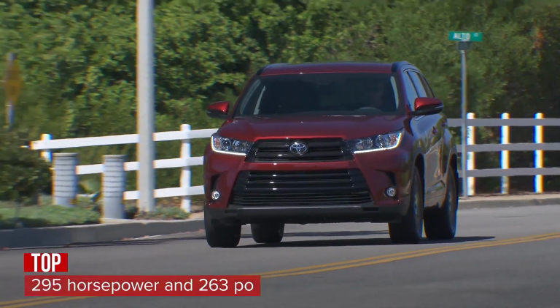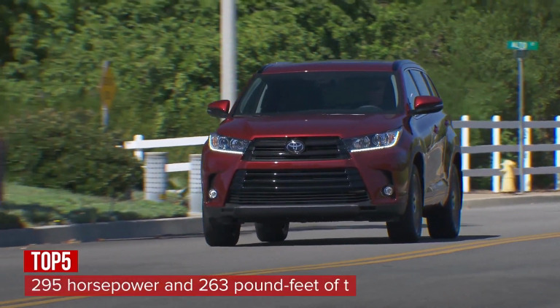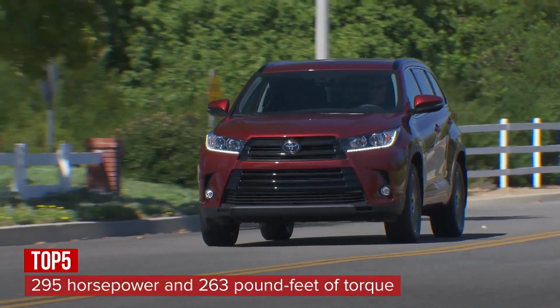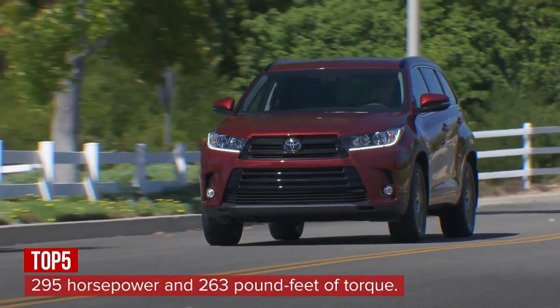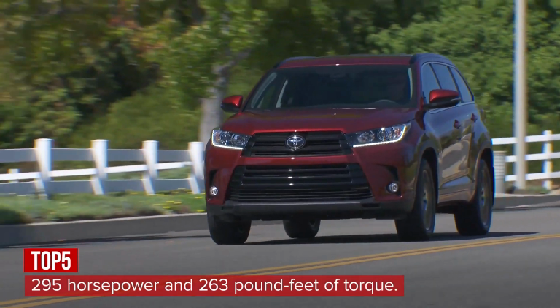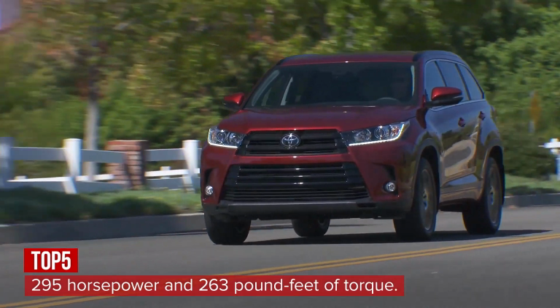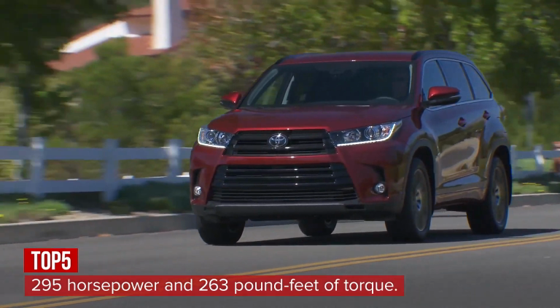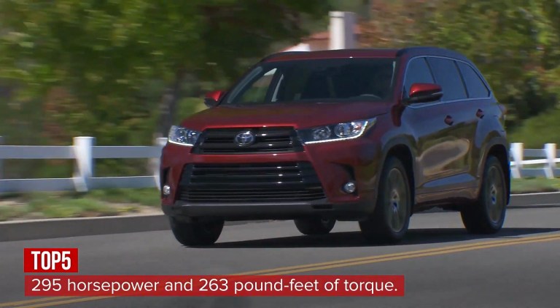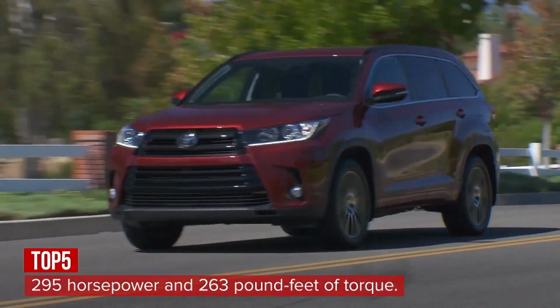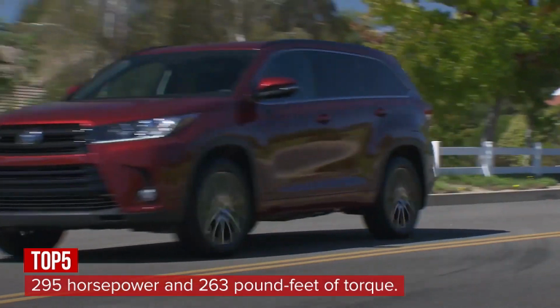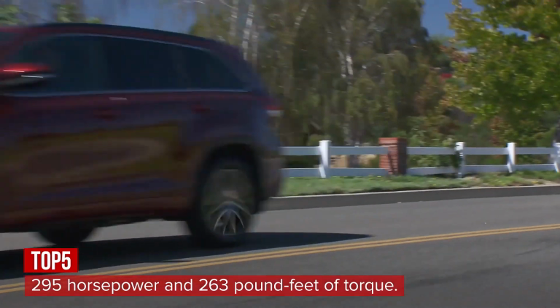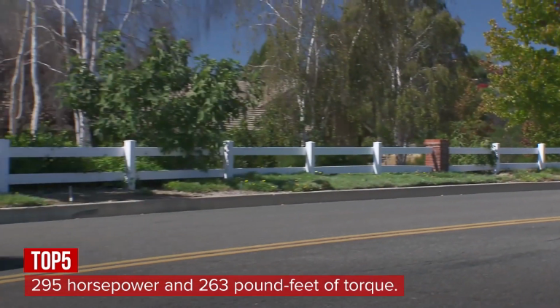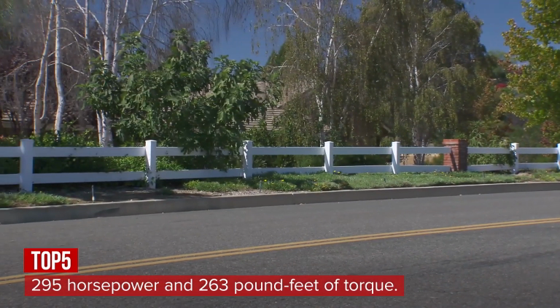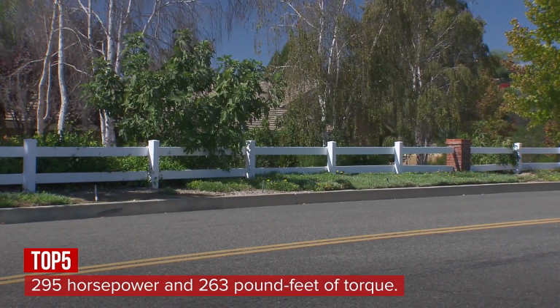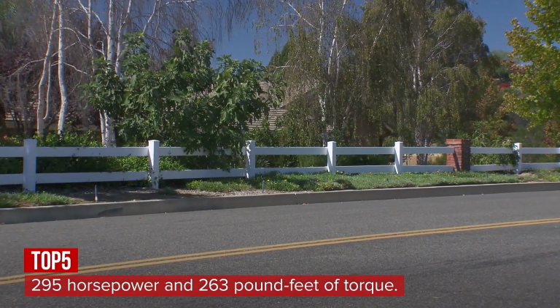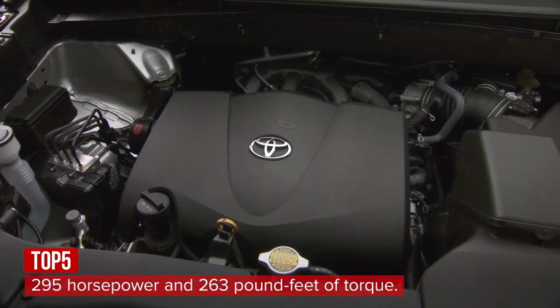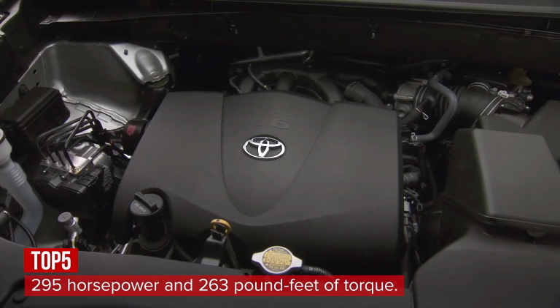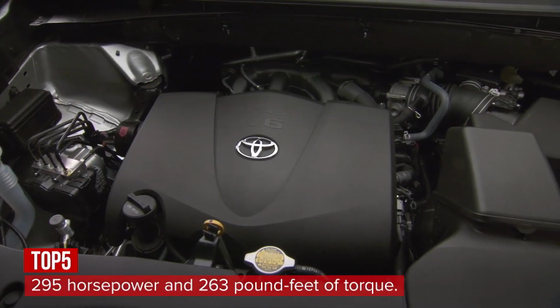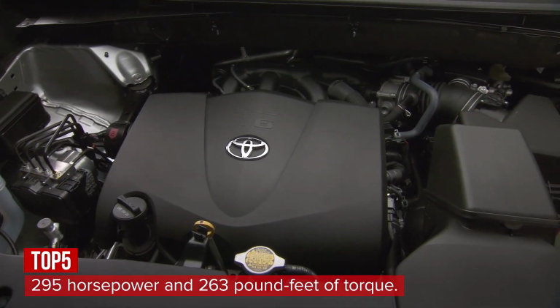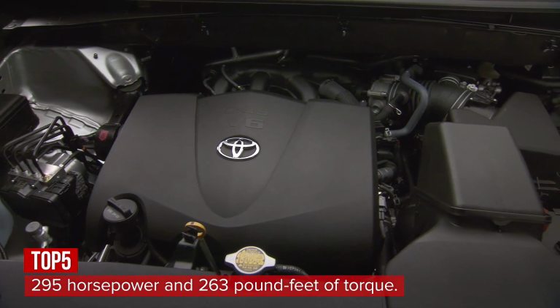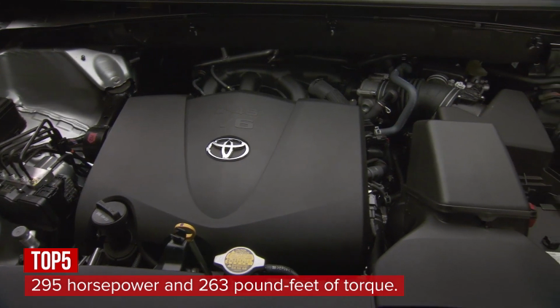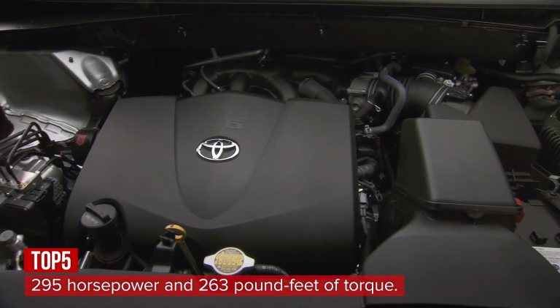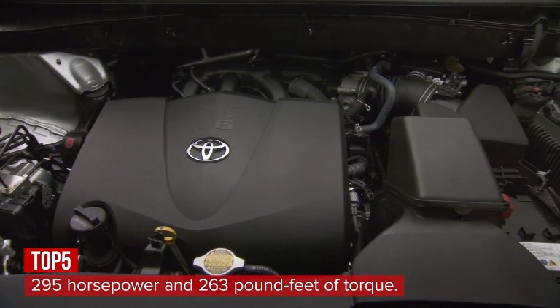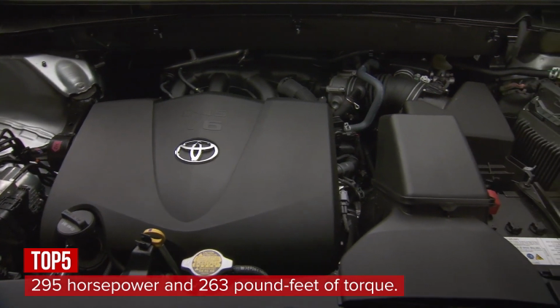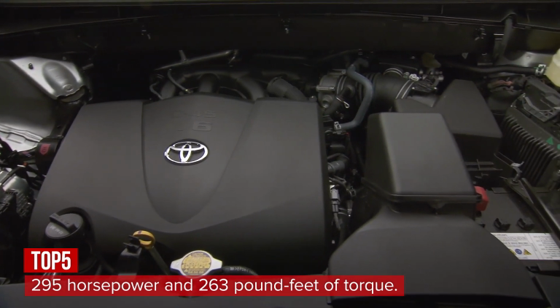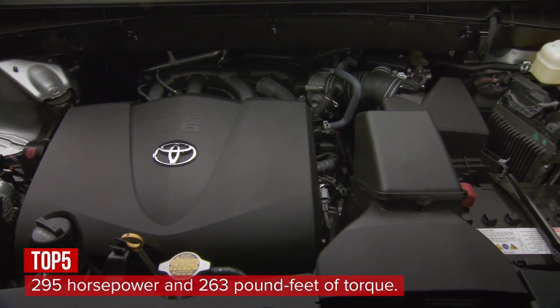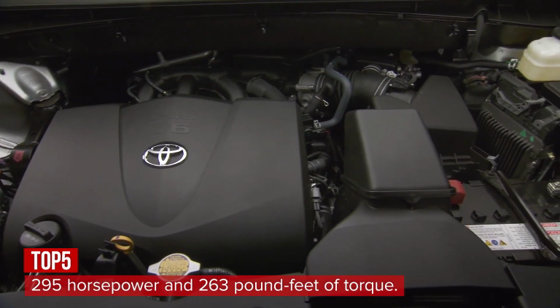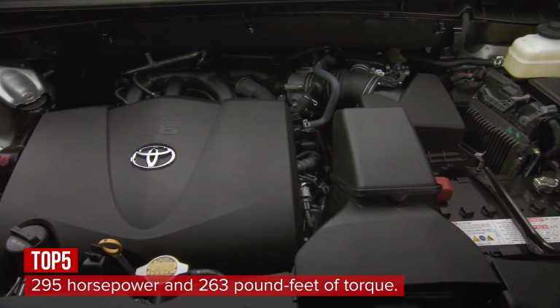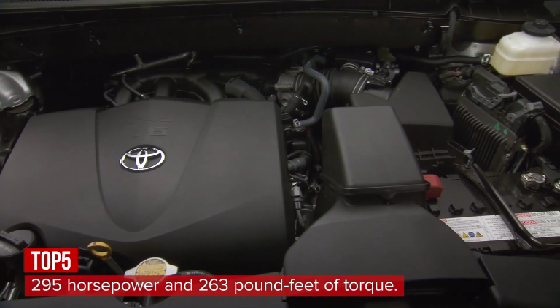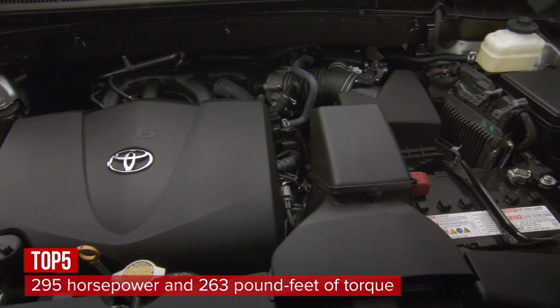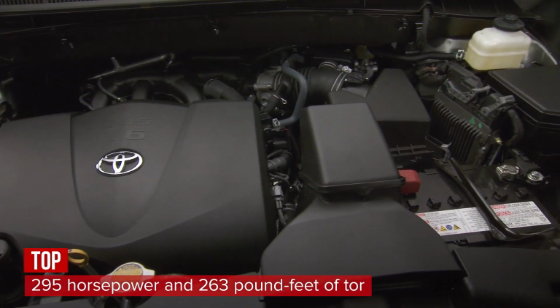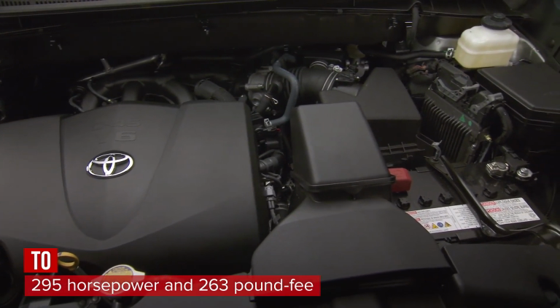The base engine offers only 185 horsepower, which is pretty wimpy for a three-row crossover. Opt for the 3.5-liter V6 to get 295 horses and 263 pound-feet of torque.